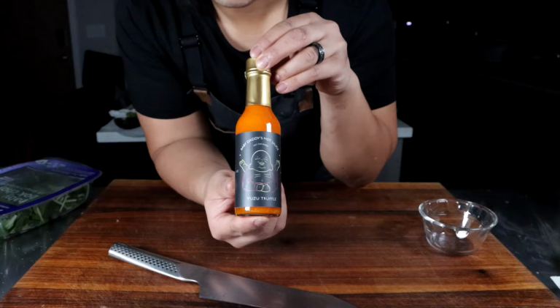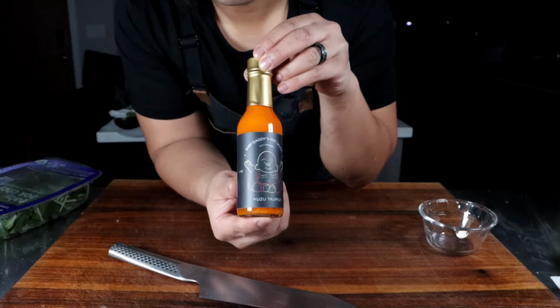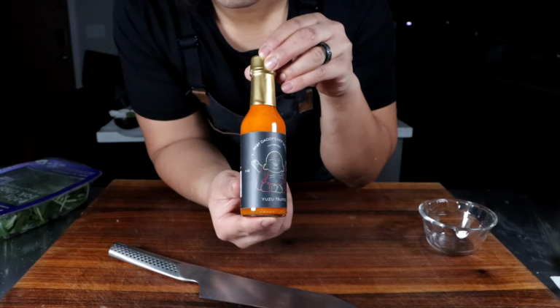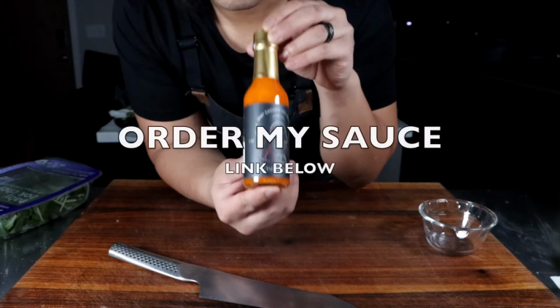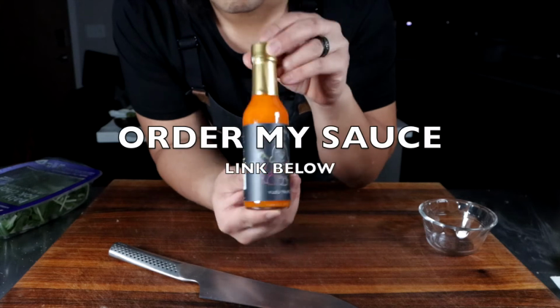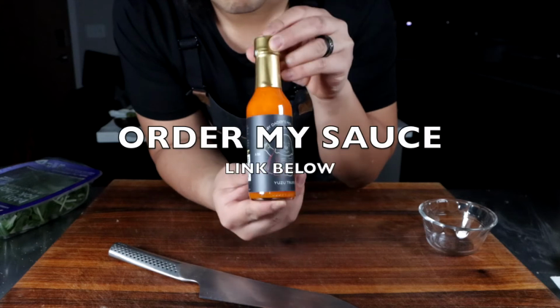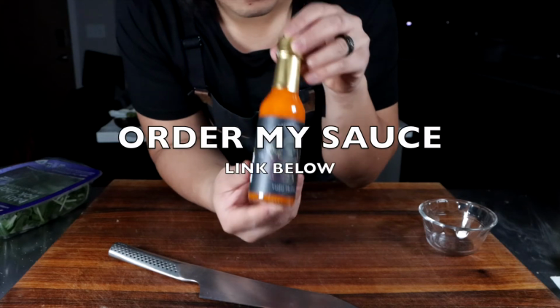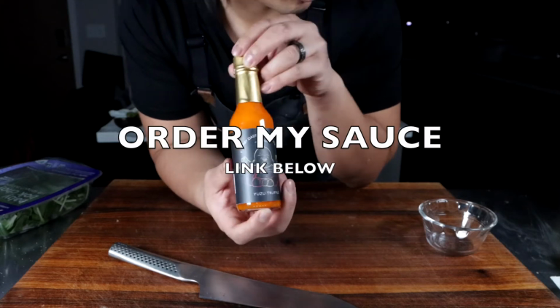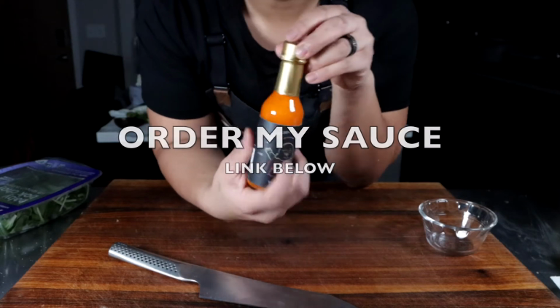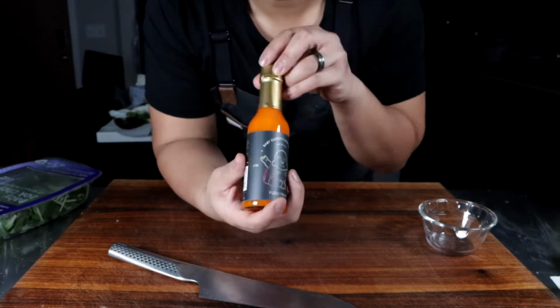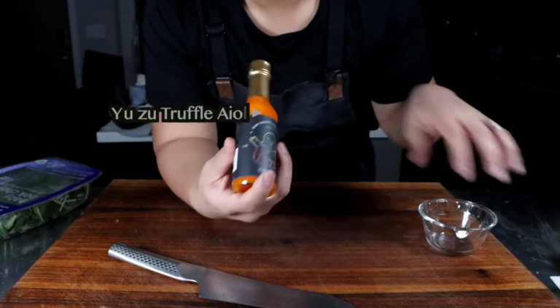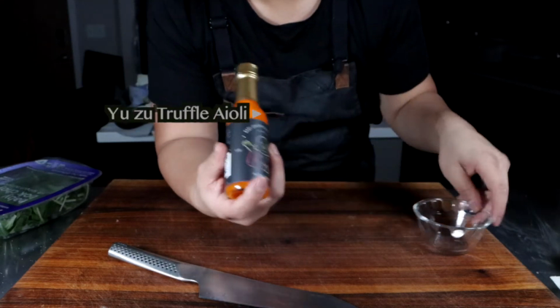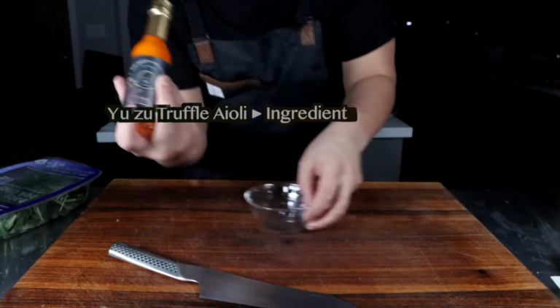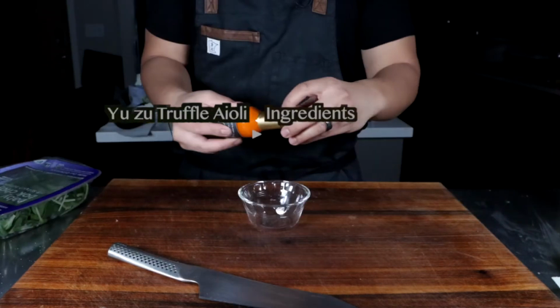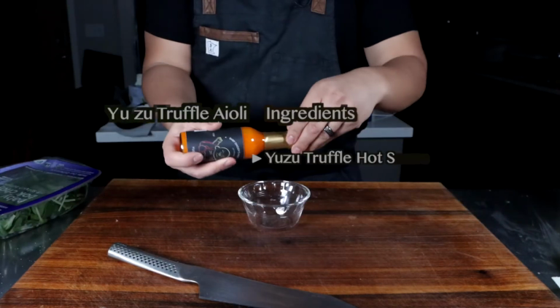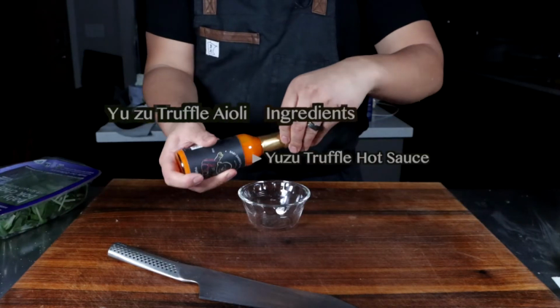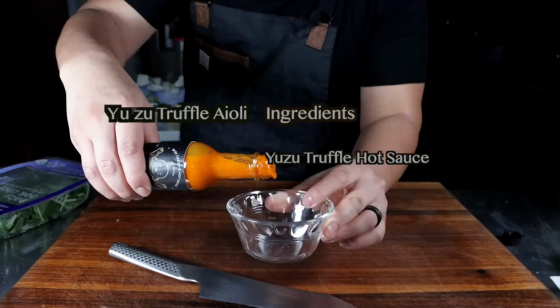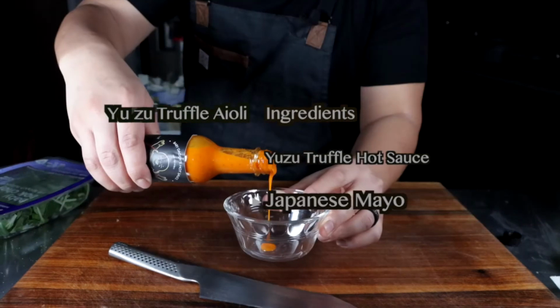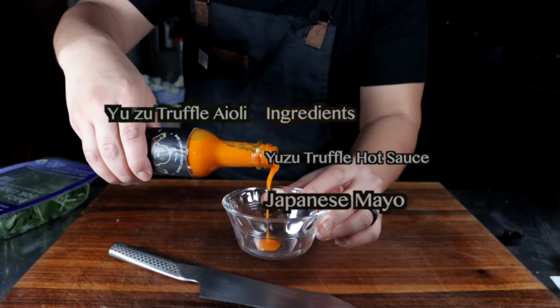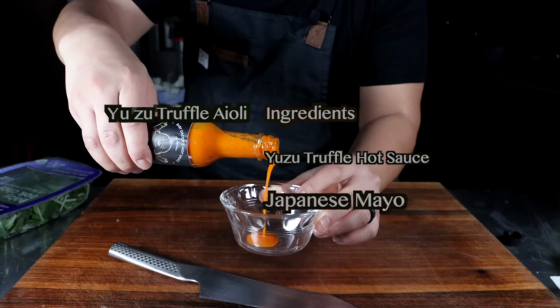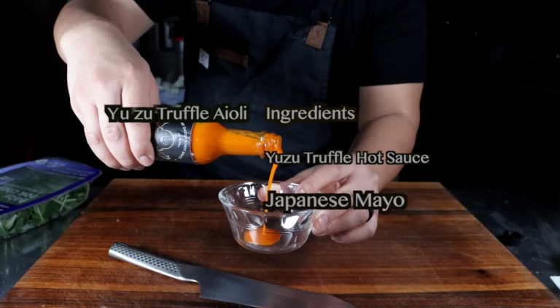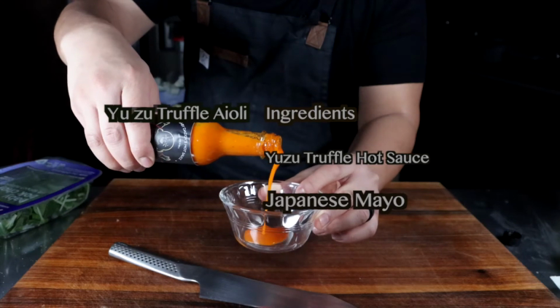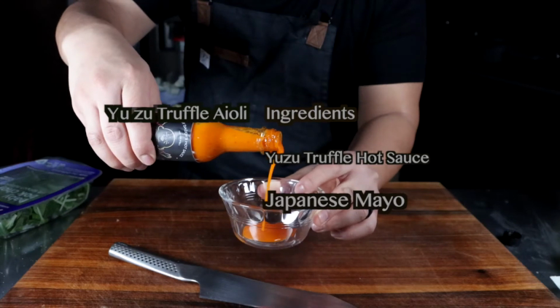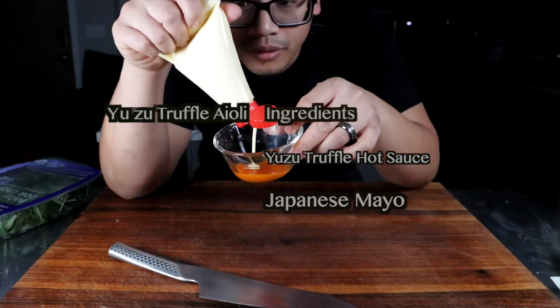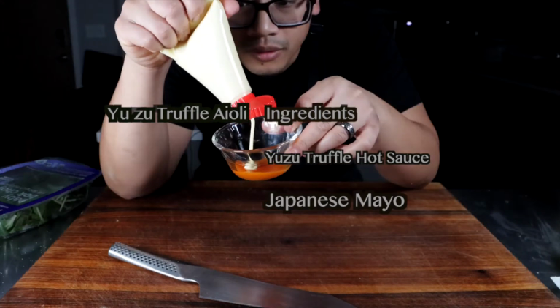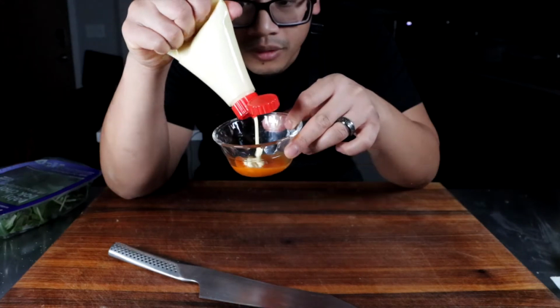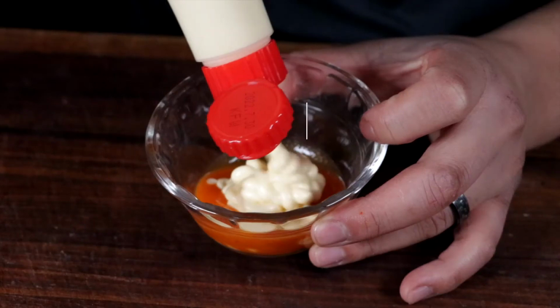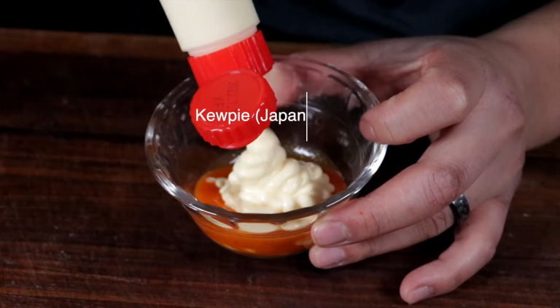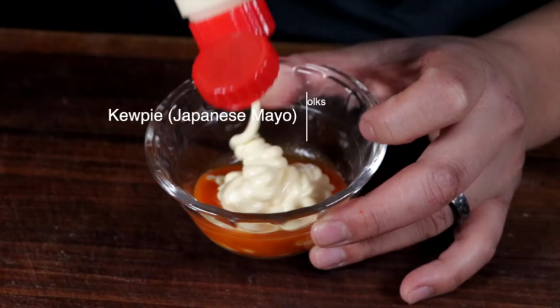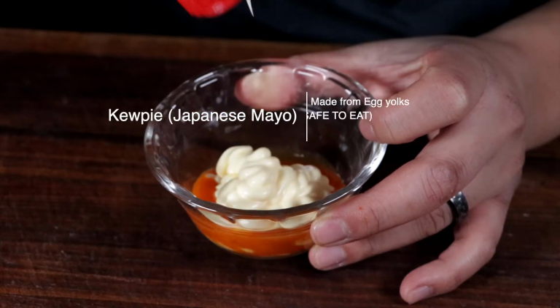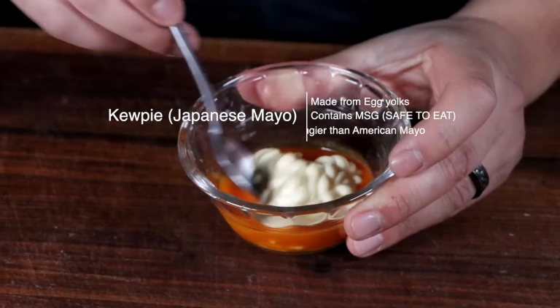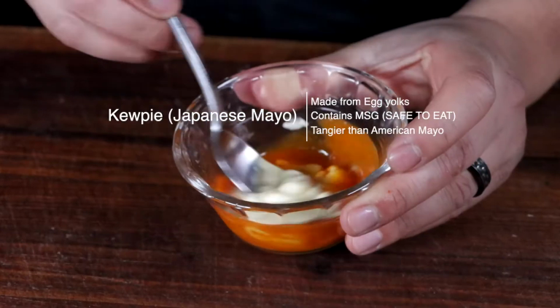Baby Daddy's hot sauce — yuzu truffle hot sauce. We're going to make a little aioli for our burger here. Let's open this up and add a little Japanese mayo inside.